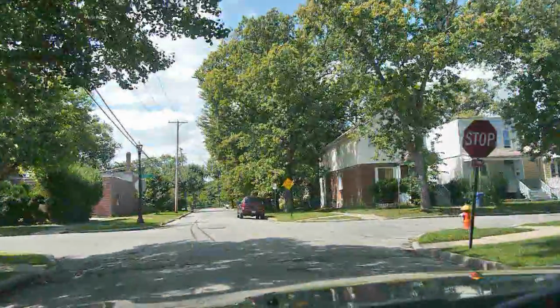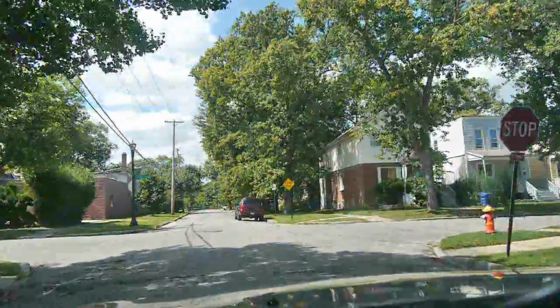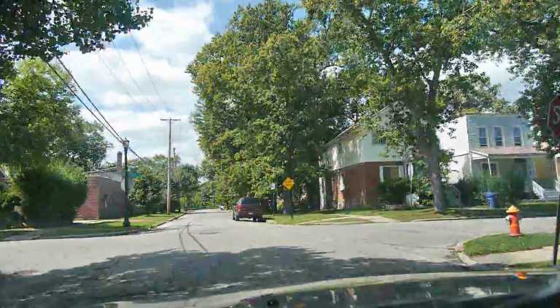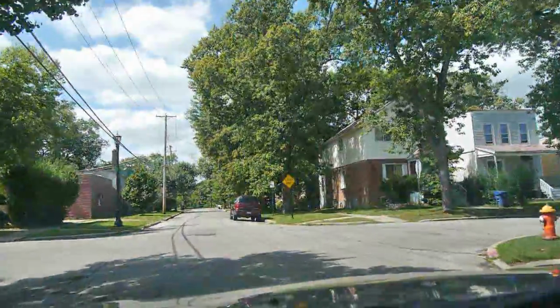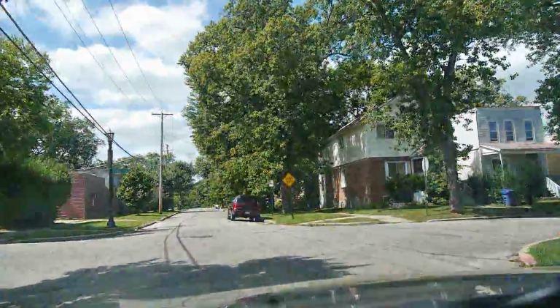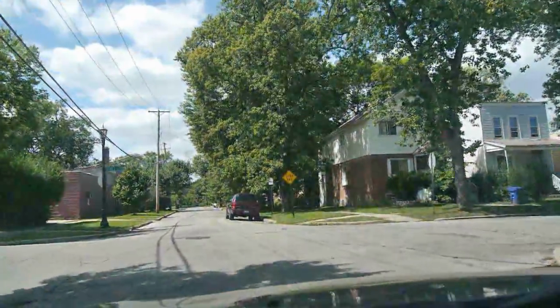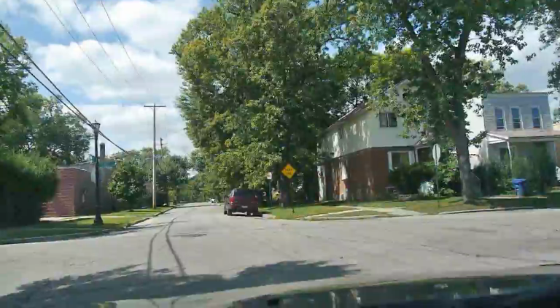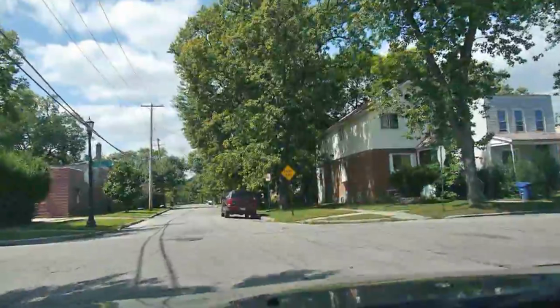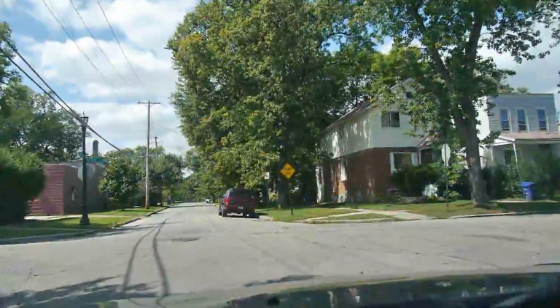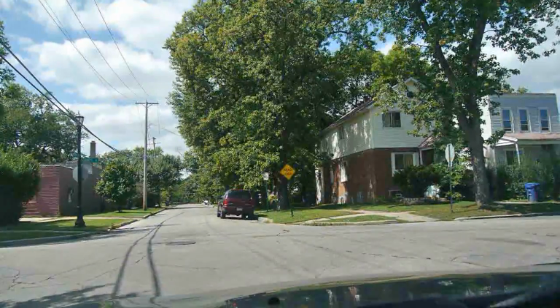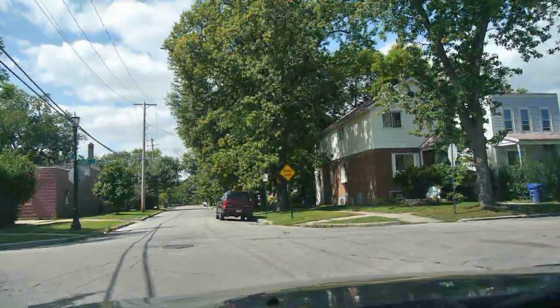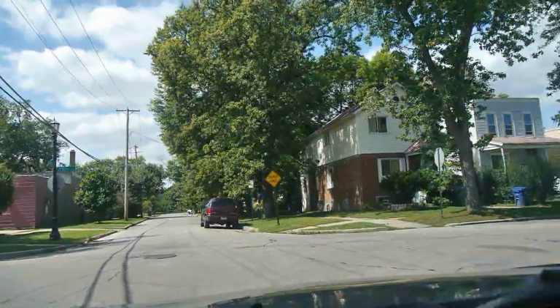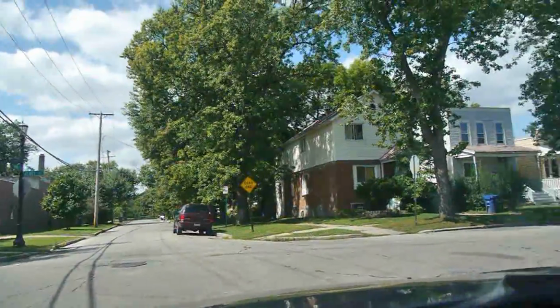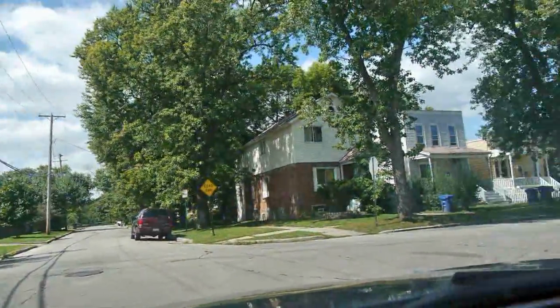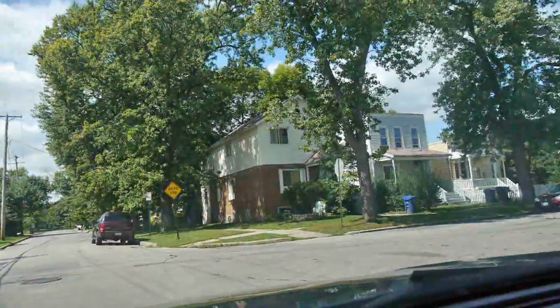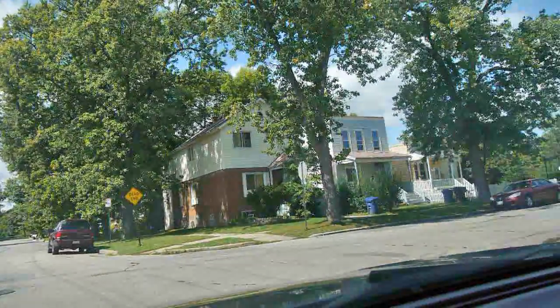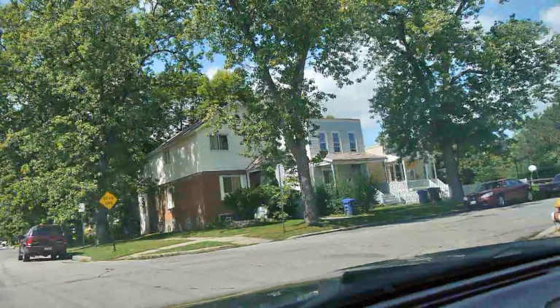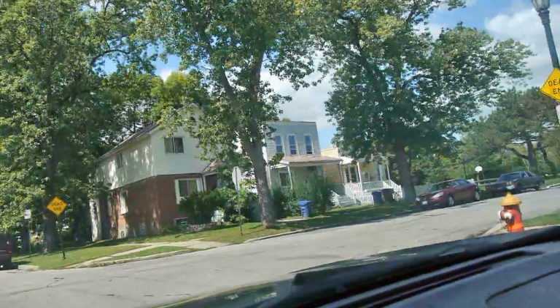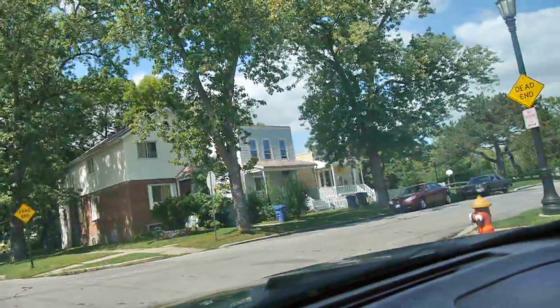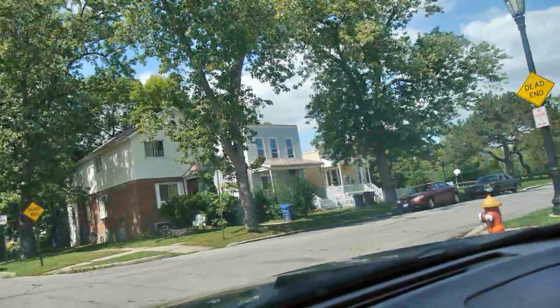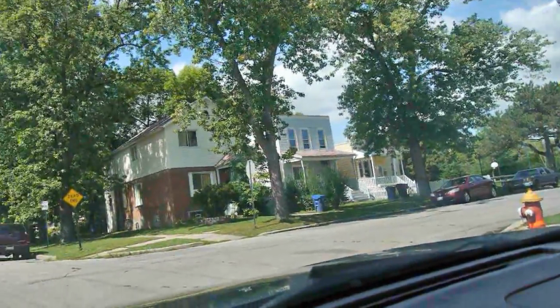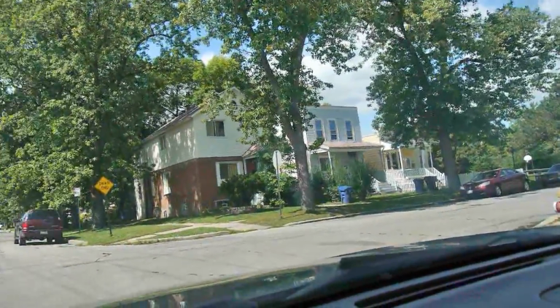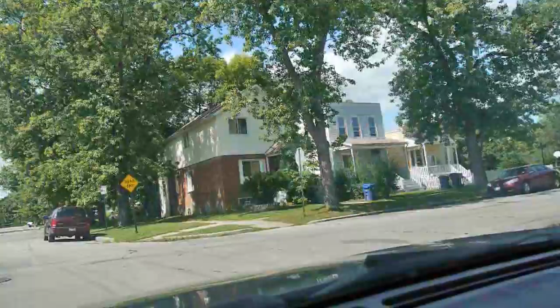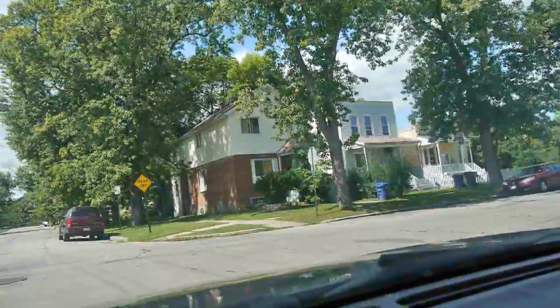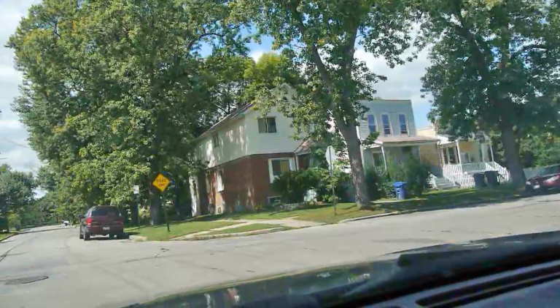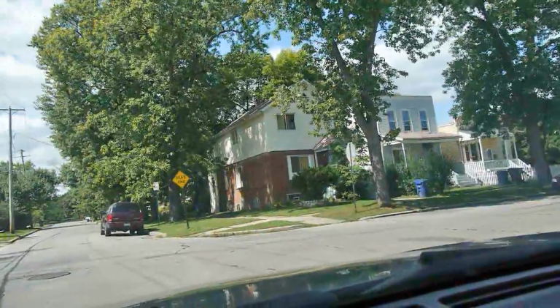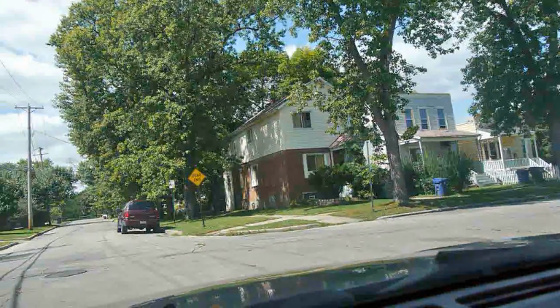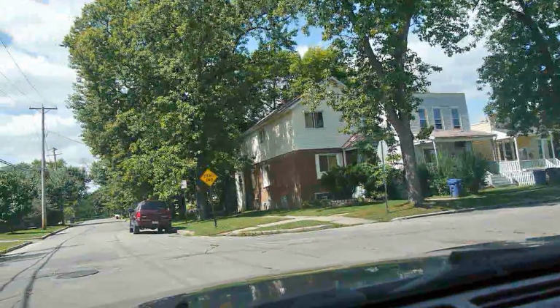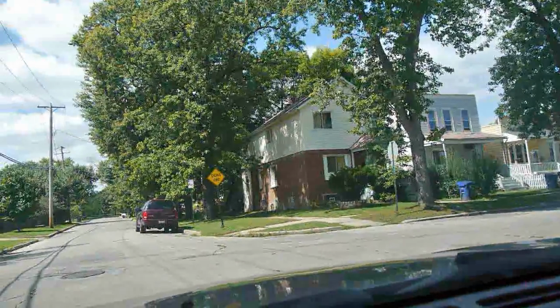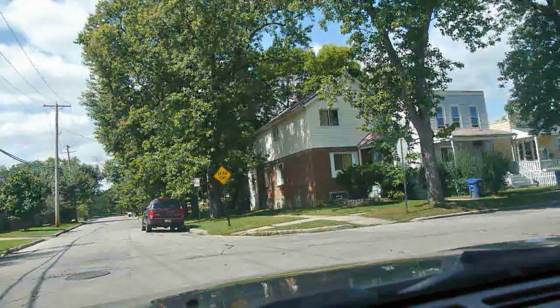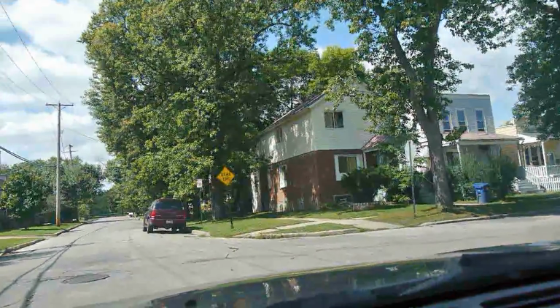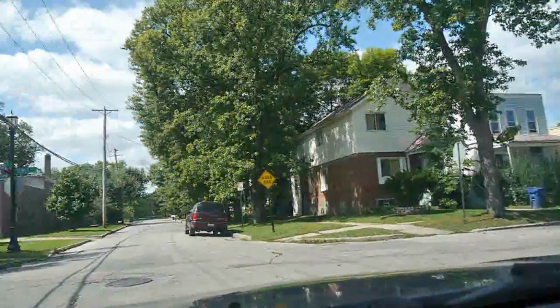All quiet dead-end streets here, all dead ending into the park. Crossing Dewey.